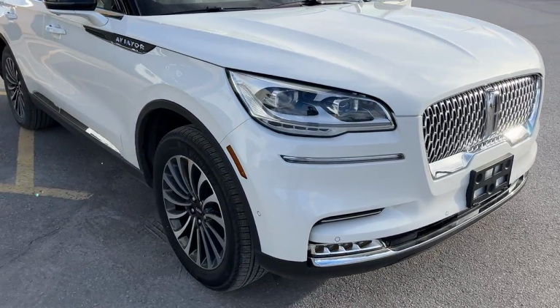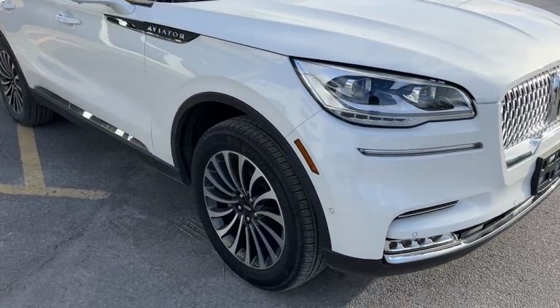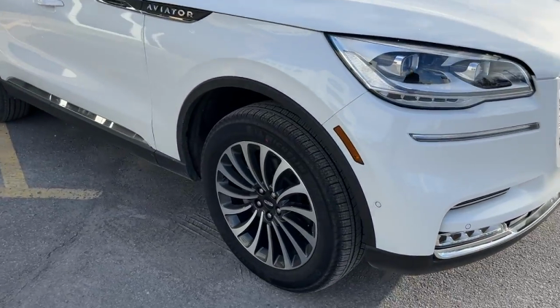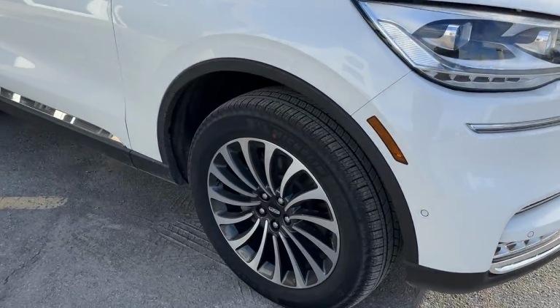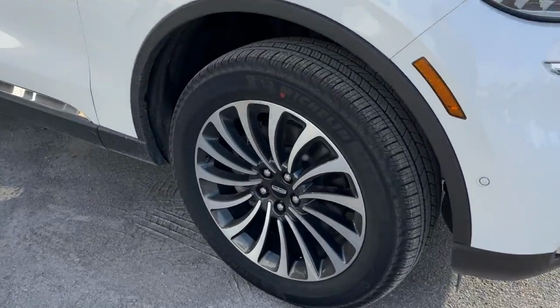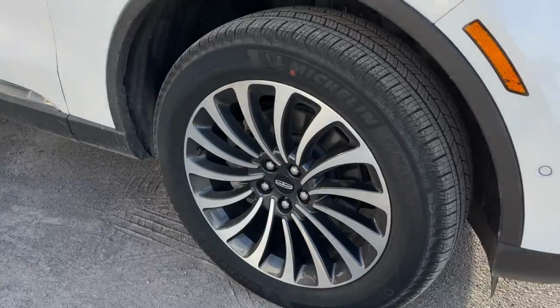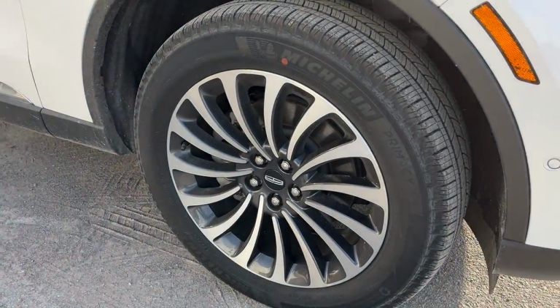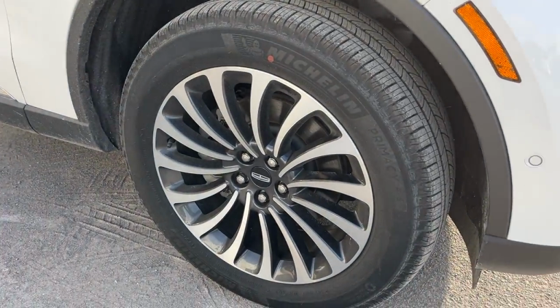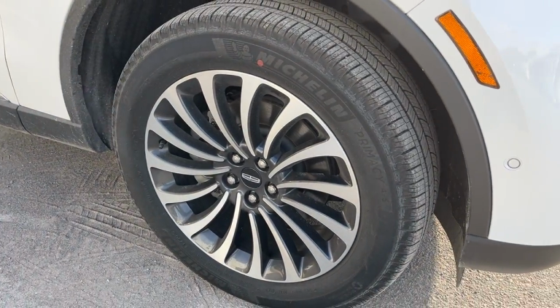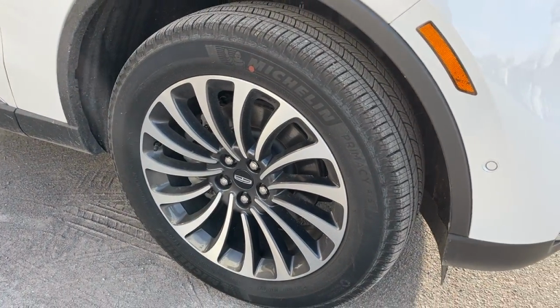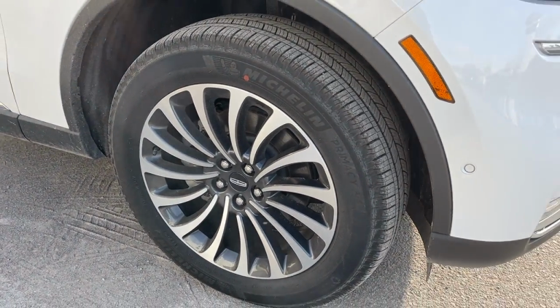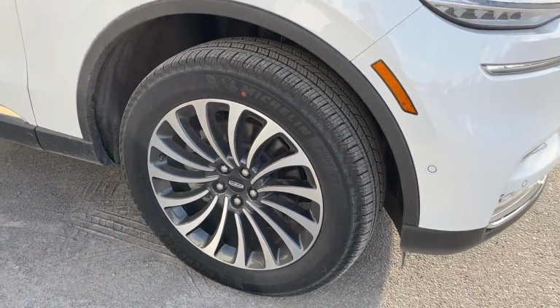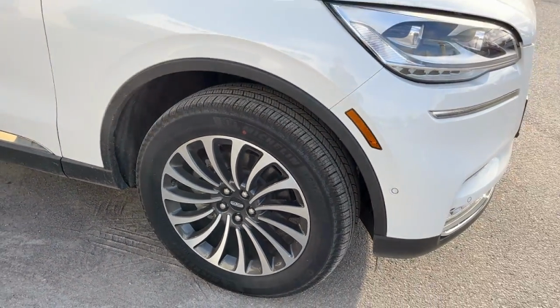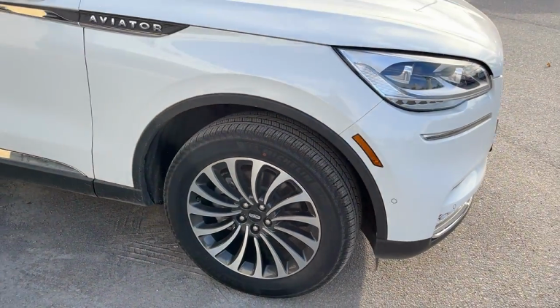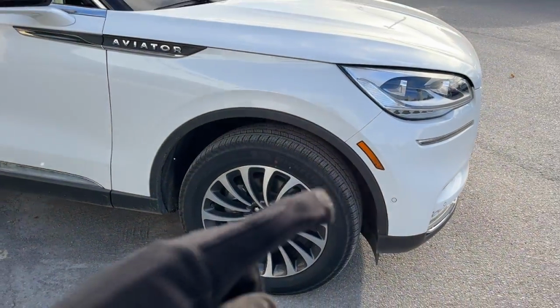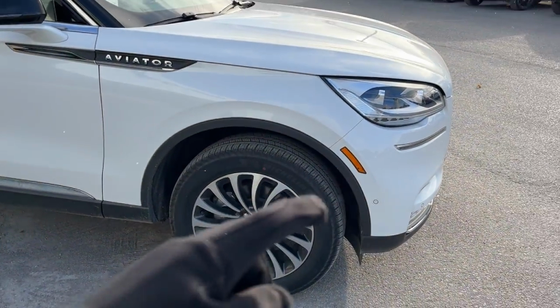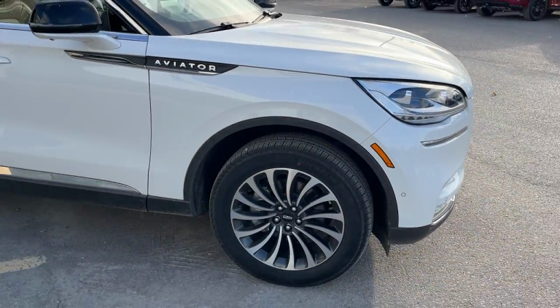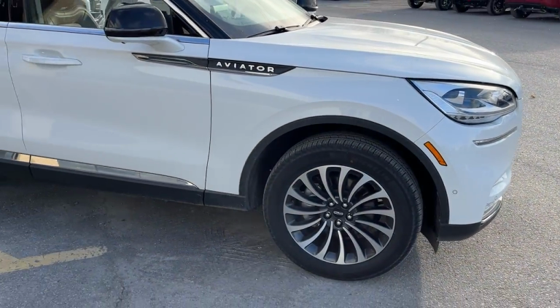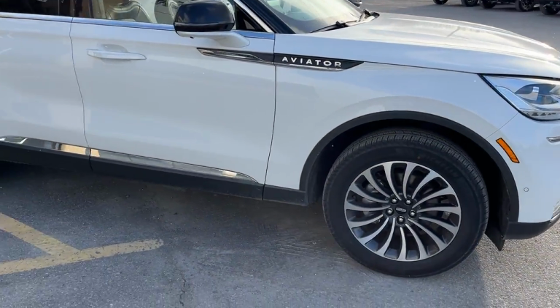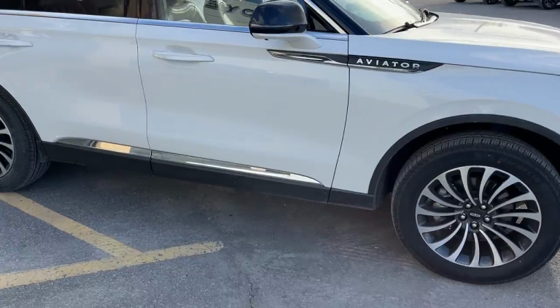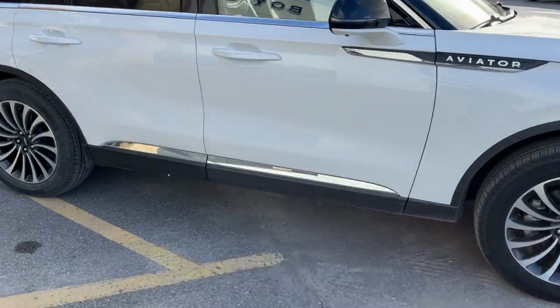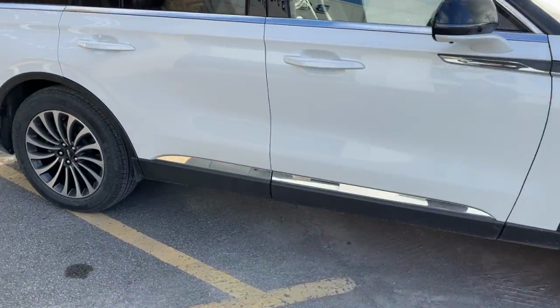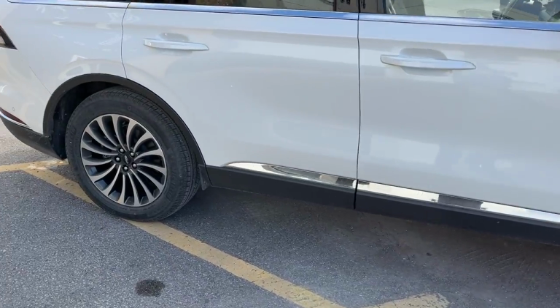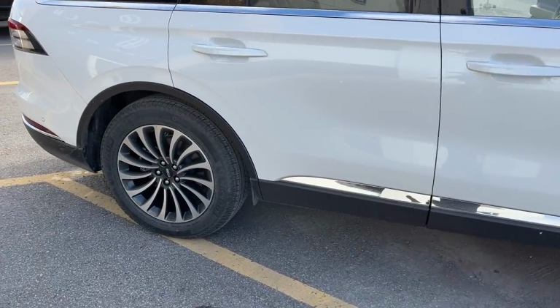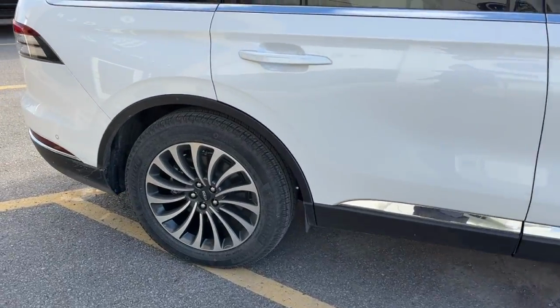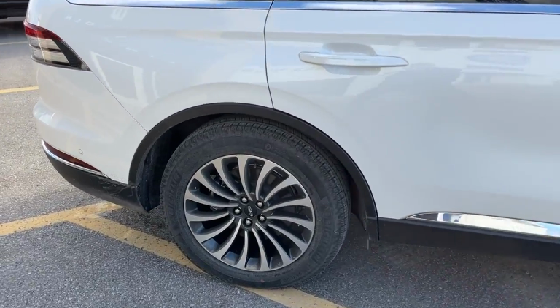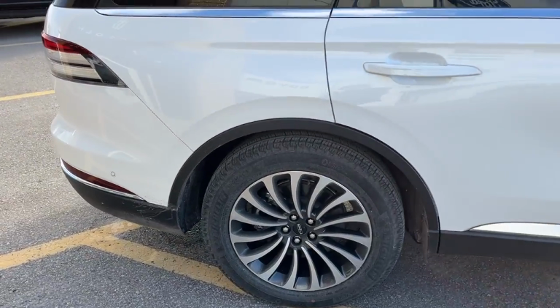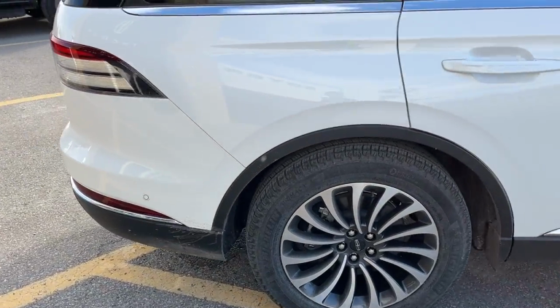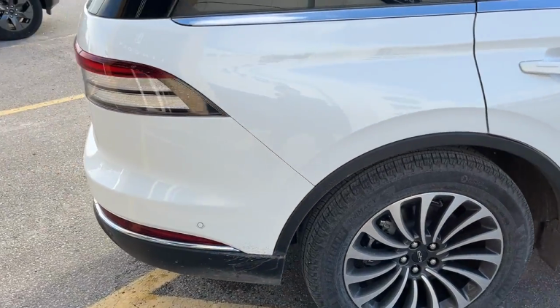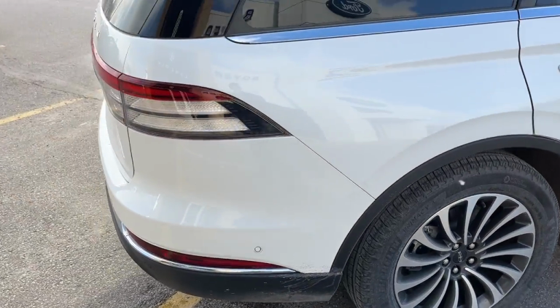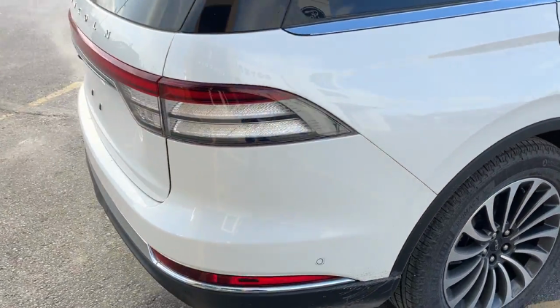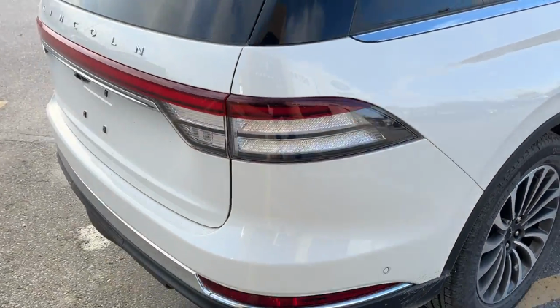You're rolling on 20-inch ultra-bright aluminum alloy wheels with Michelin all-season tires. This vehicle does have front and rear parking sensors, and it's powered by the 3-liter V6 twin turbocharged engine that produces 400 horsepower.